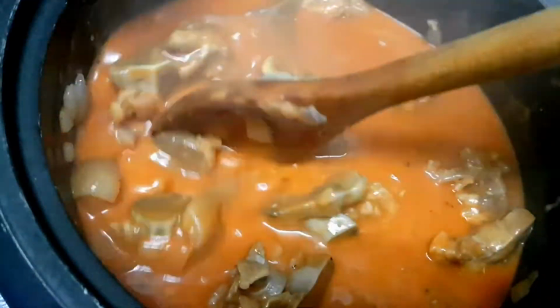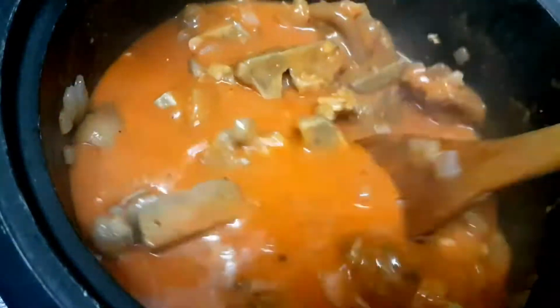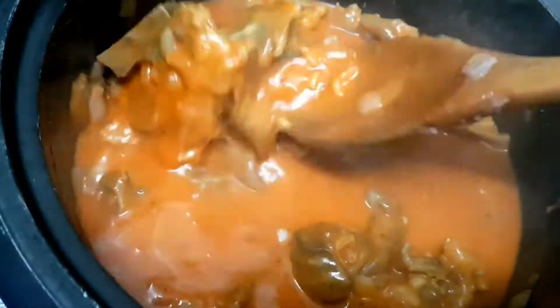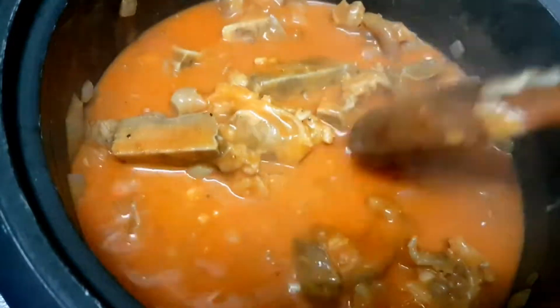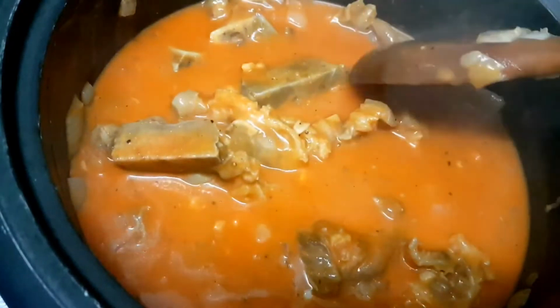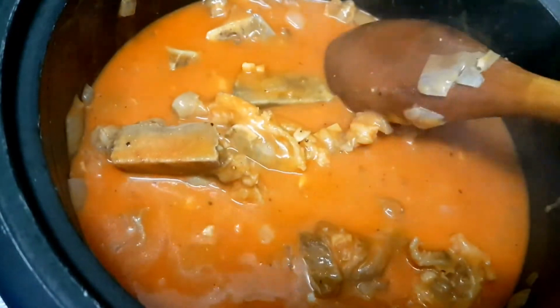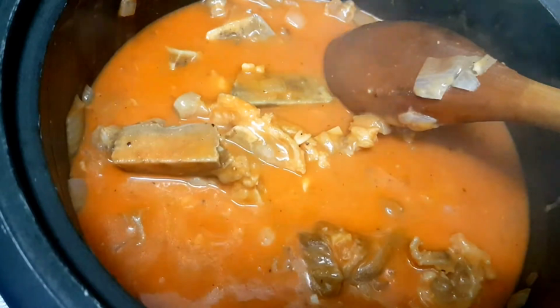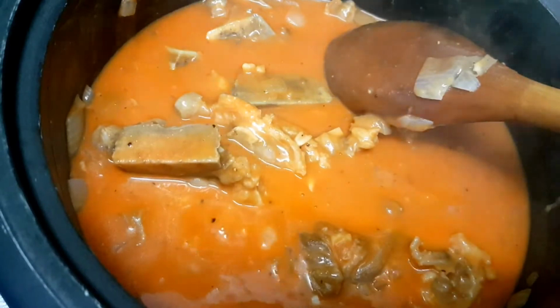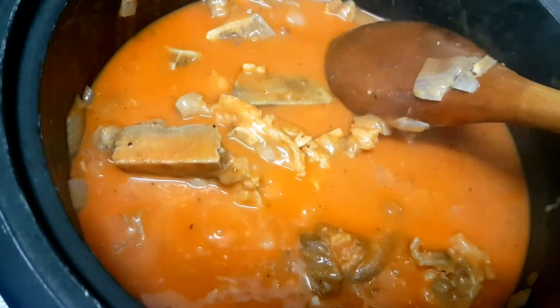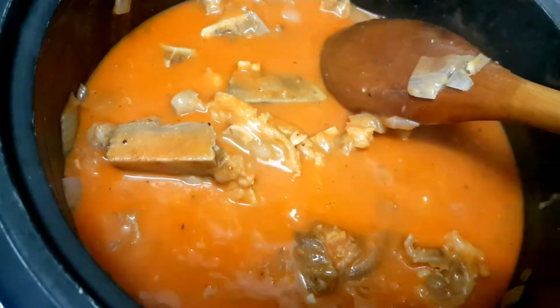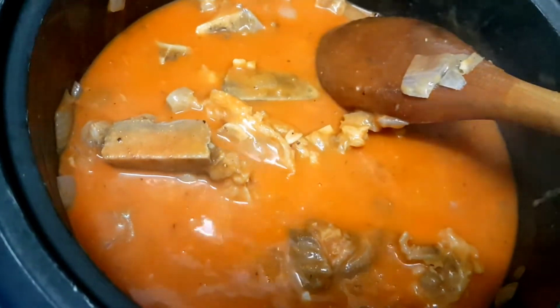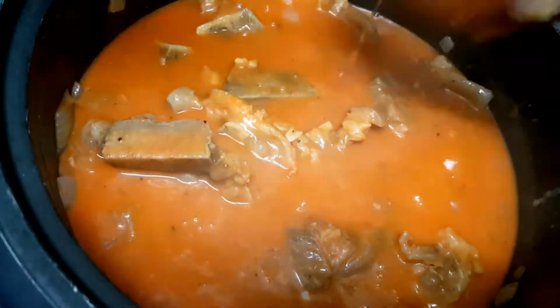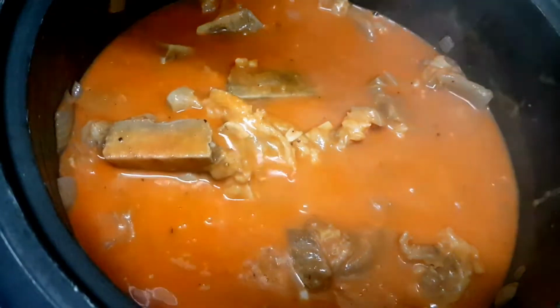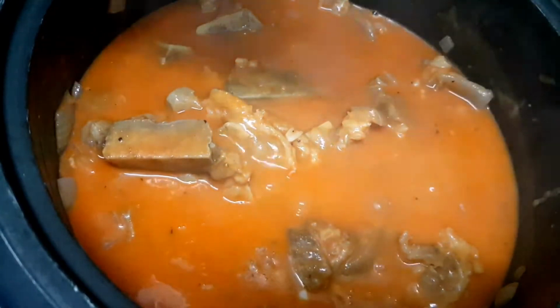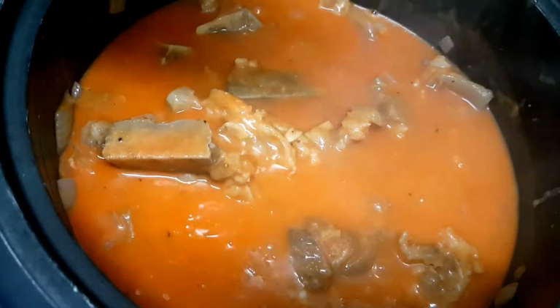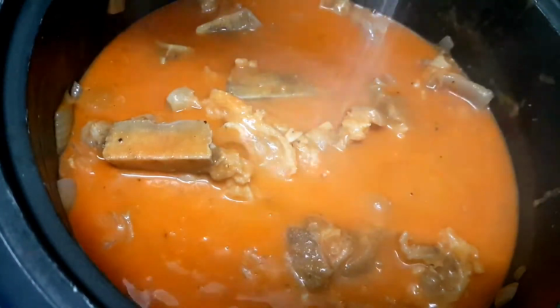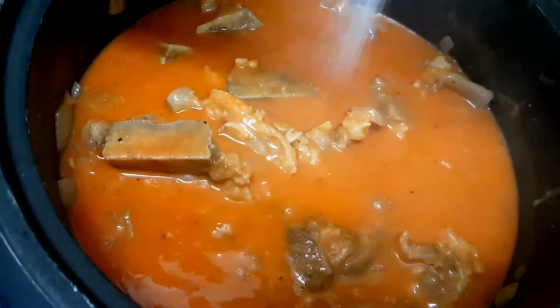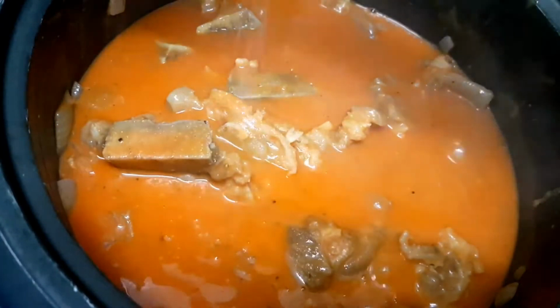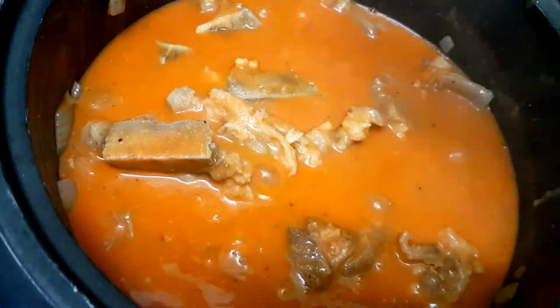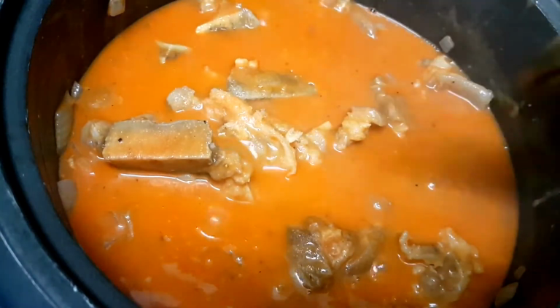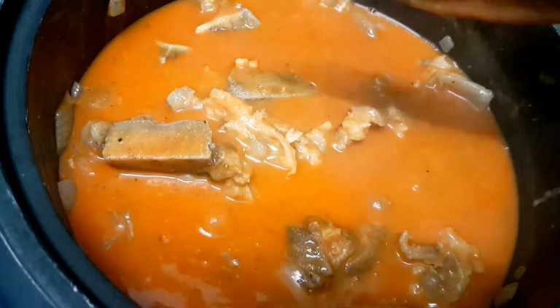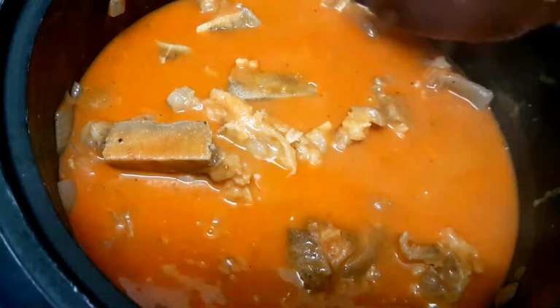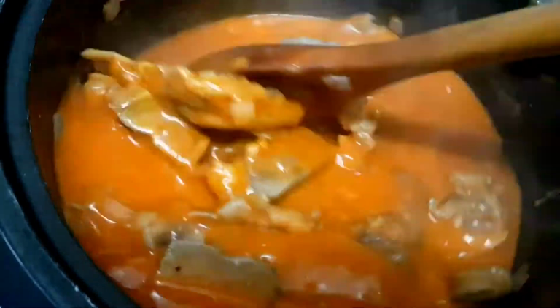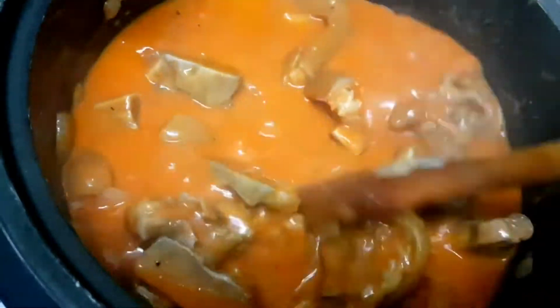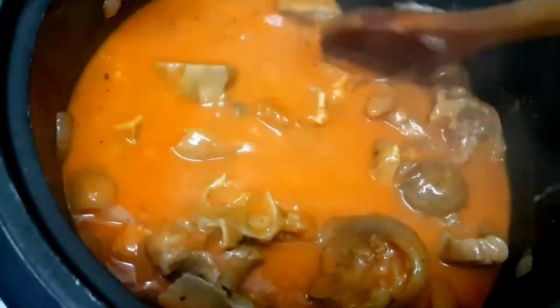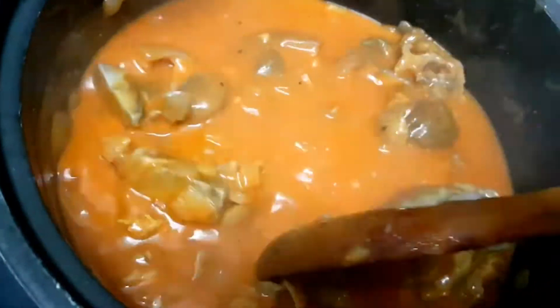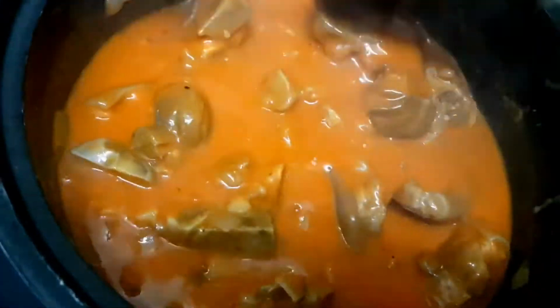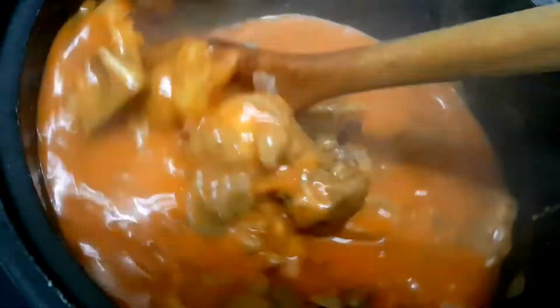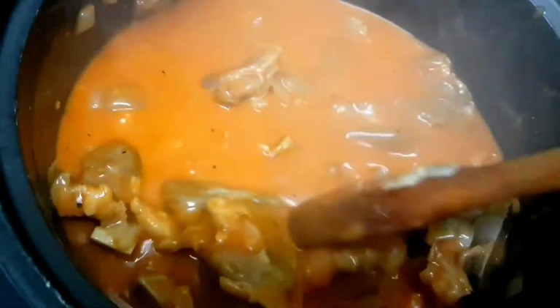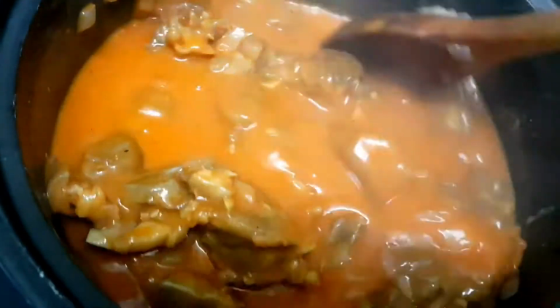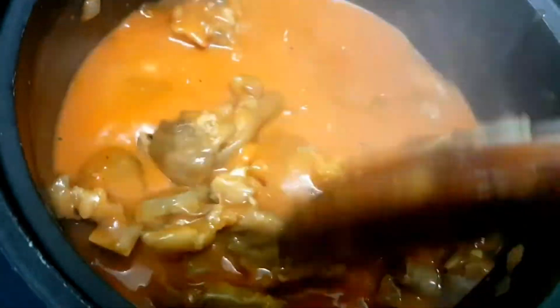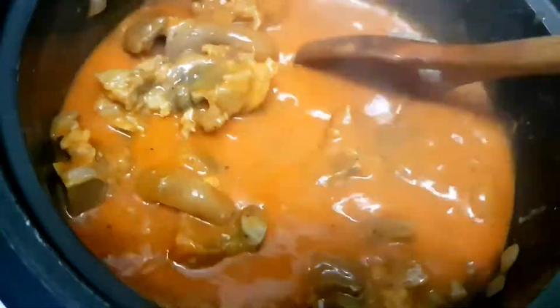Once the annatto powder is mixed in, we'll add just a little salt — only a small amount, because we have bagoong as a side dish which we'll use to adjust the seasoning of our kare-kare.